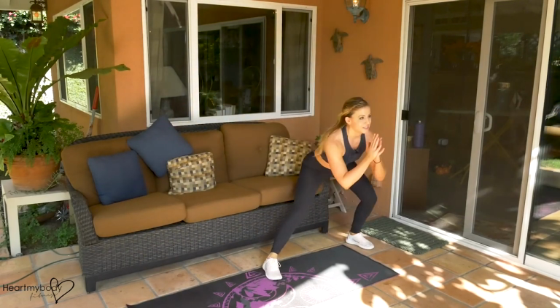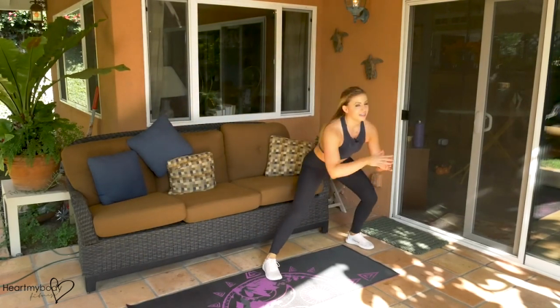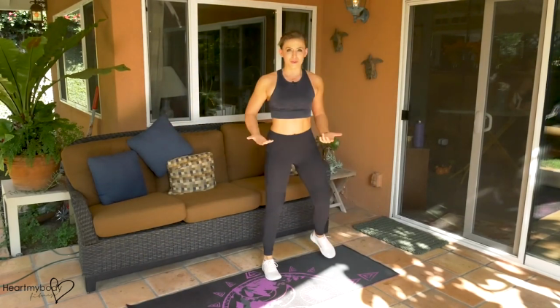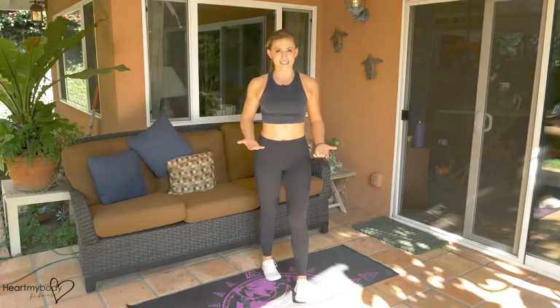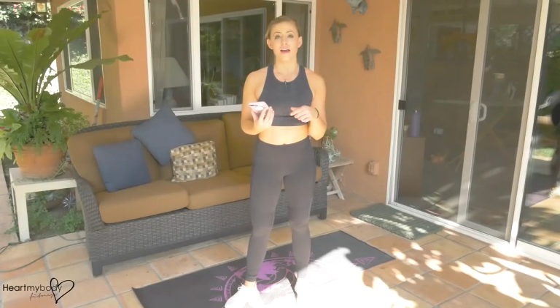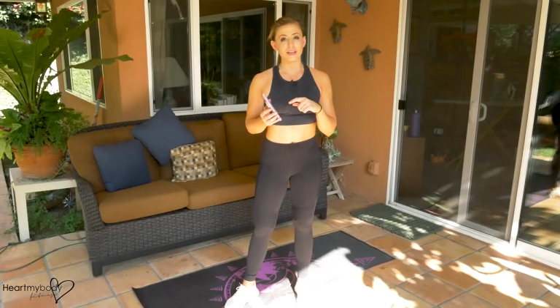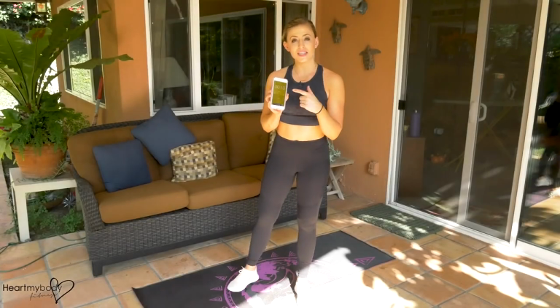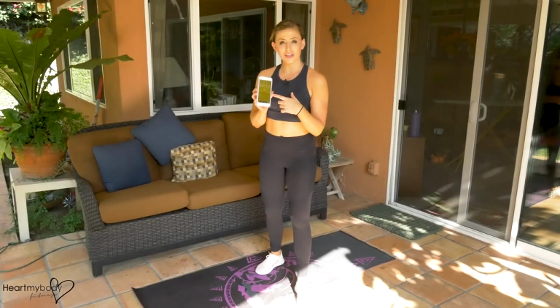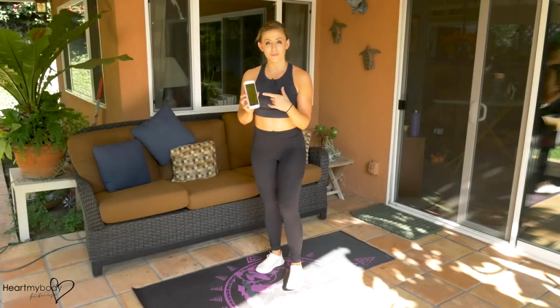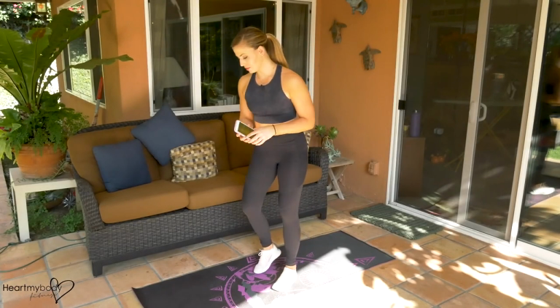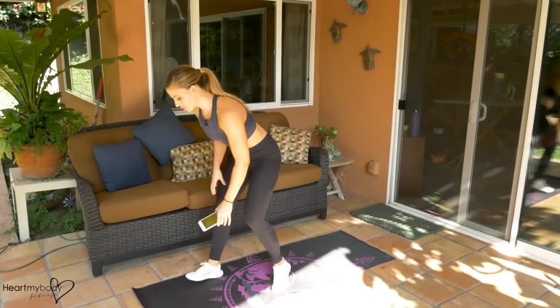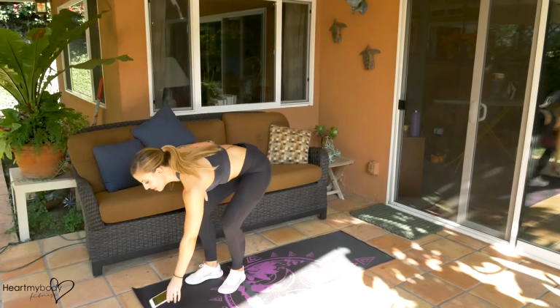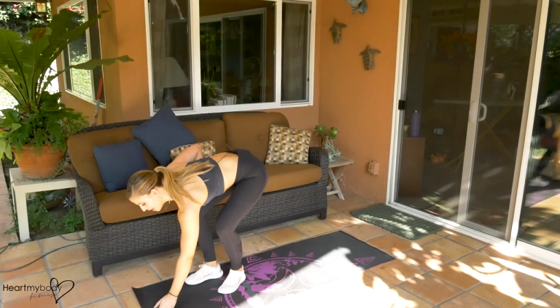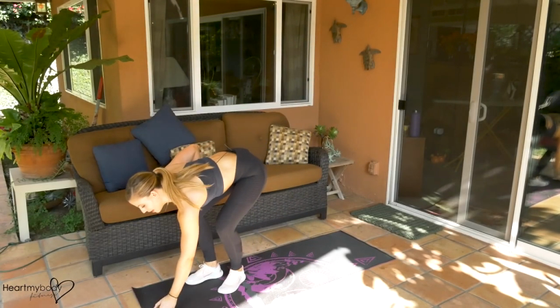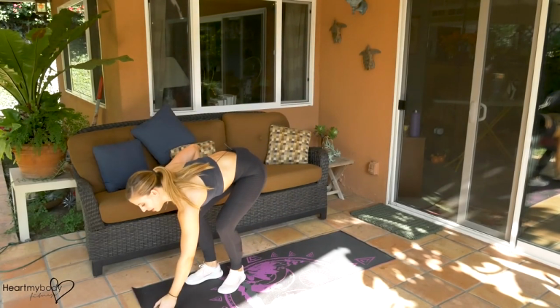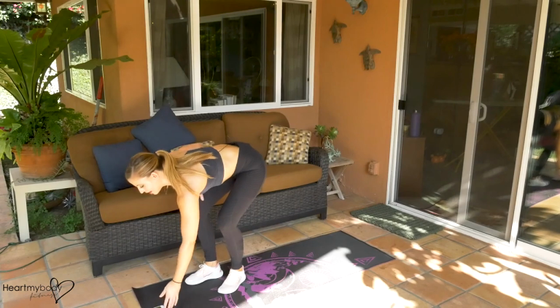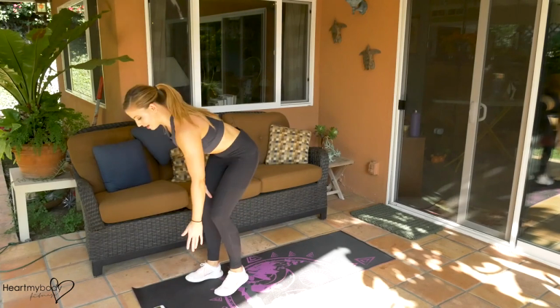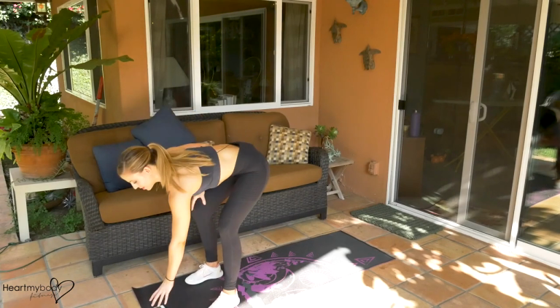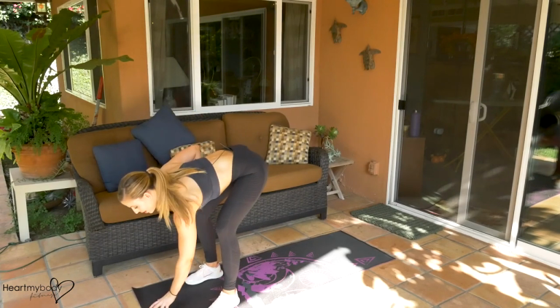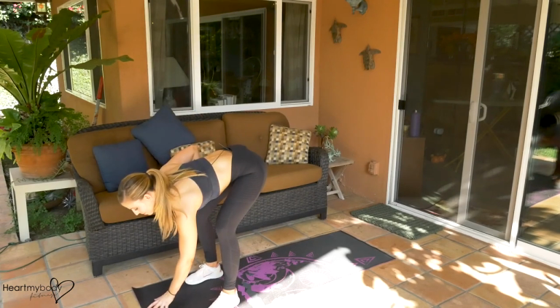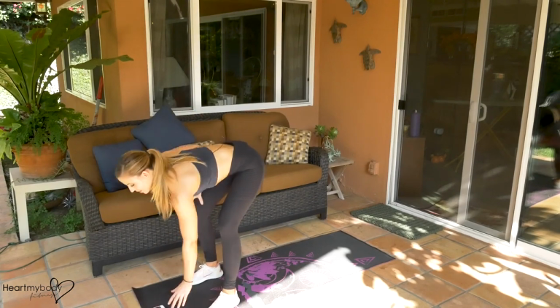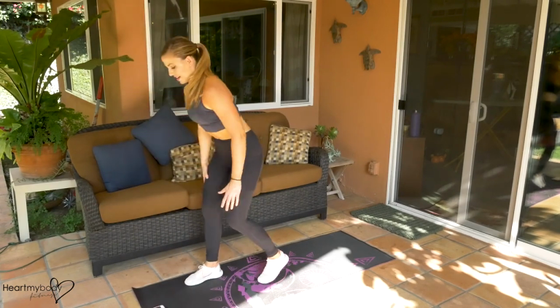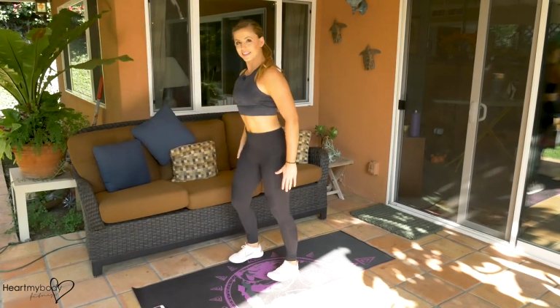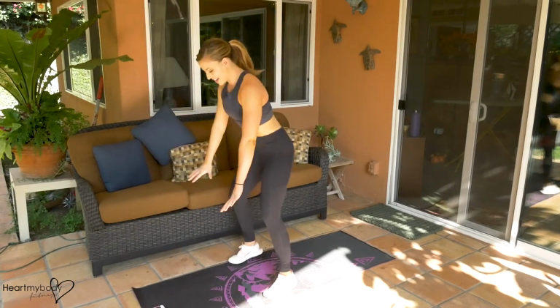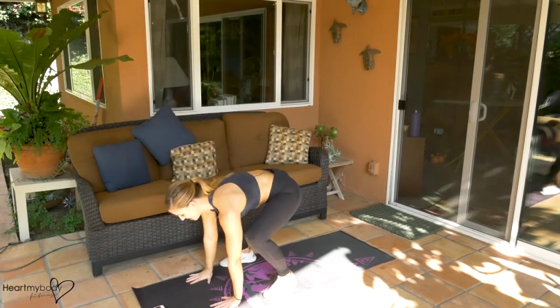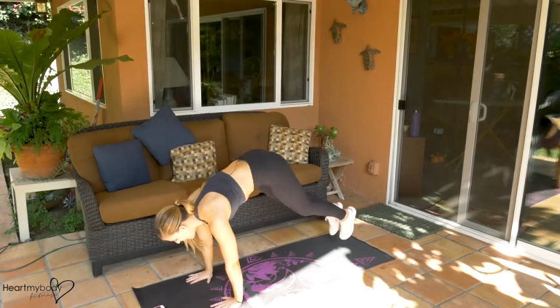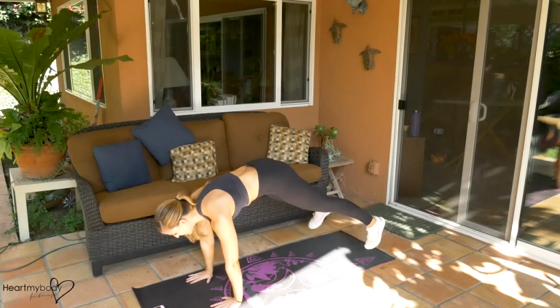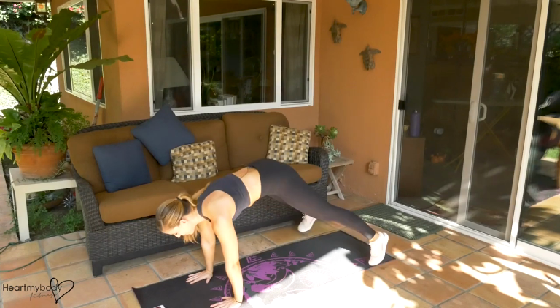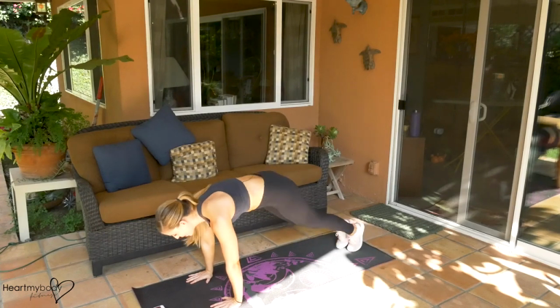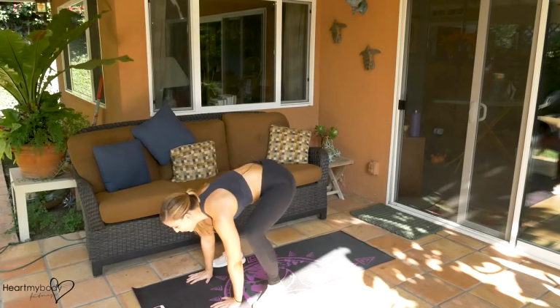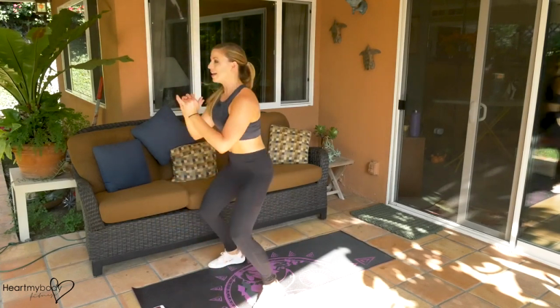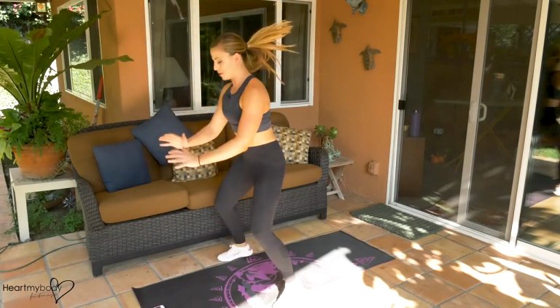So very dynamic movements. I'm going to use this interval timer on my phone to keep track. We'll start it right up. Okay, first exercise — hop it back to your burpee and forward.